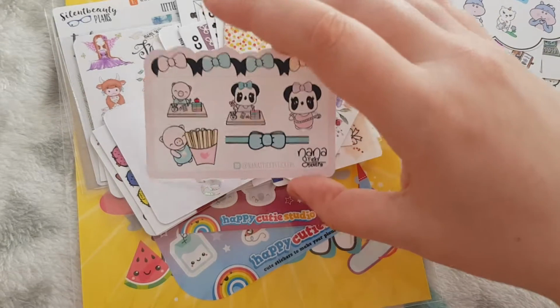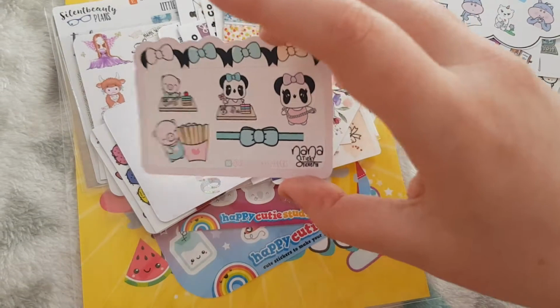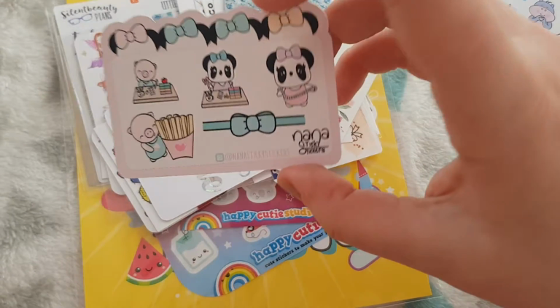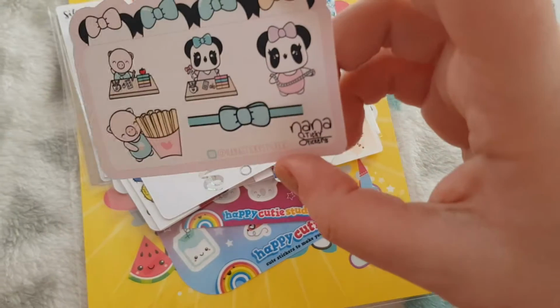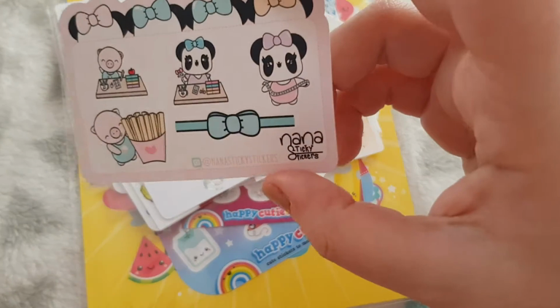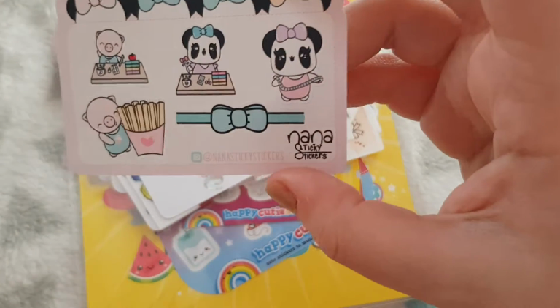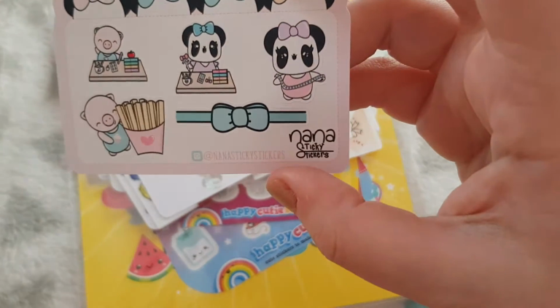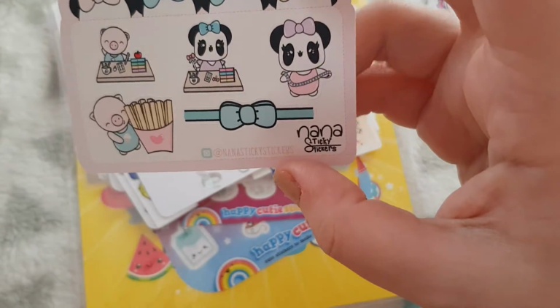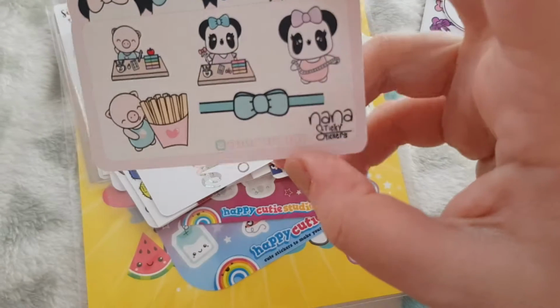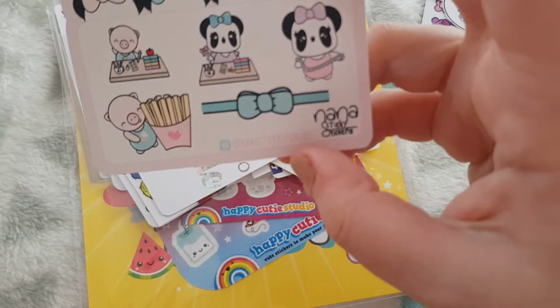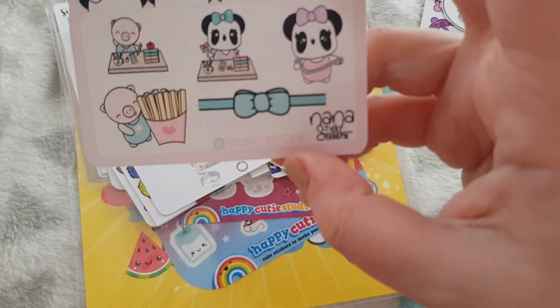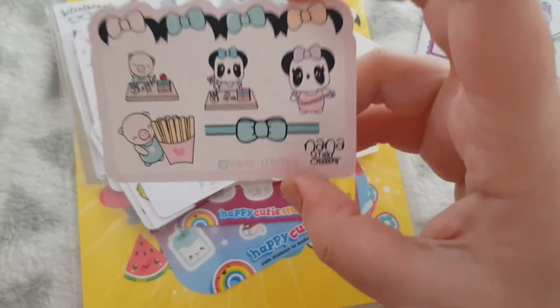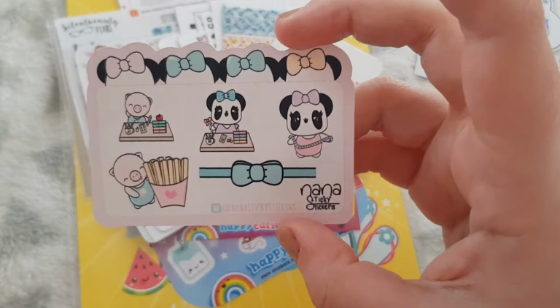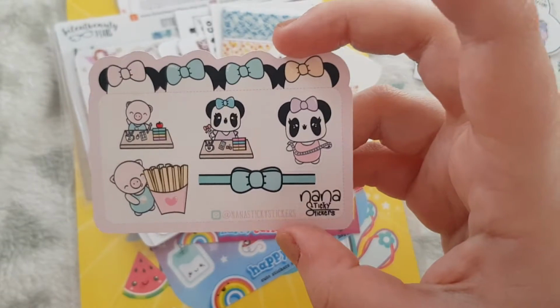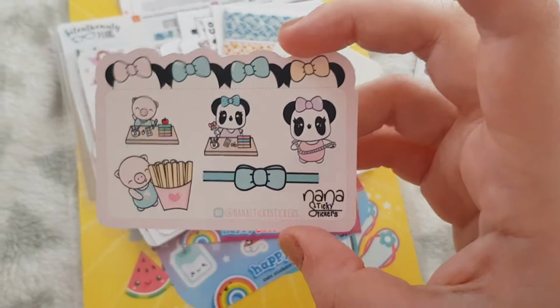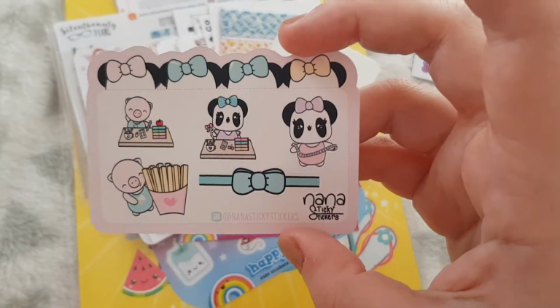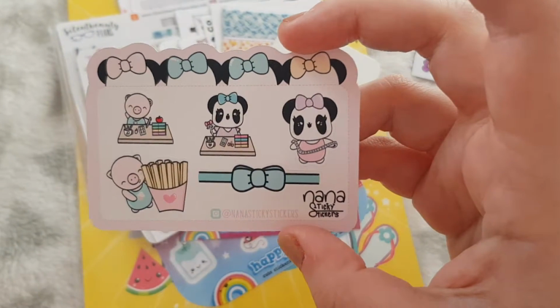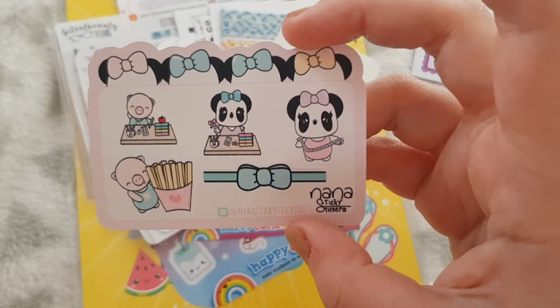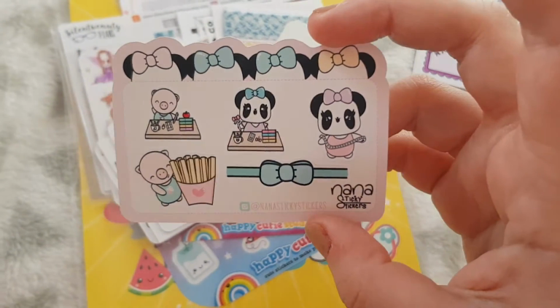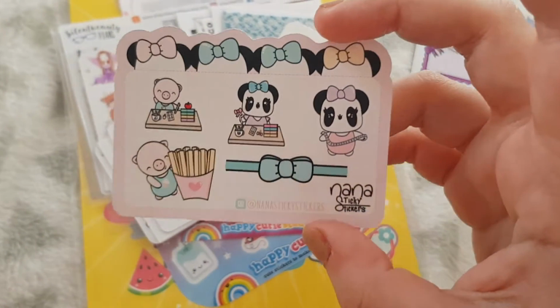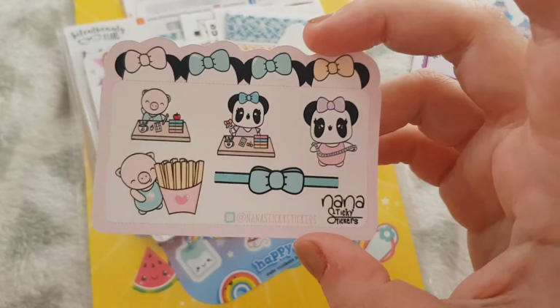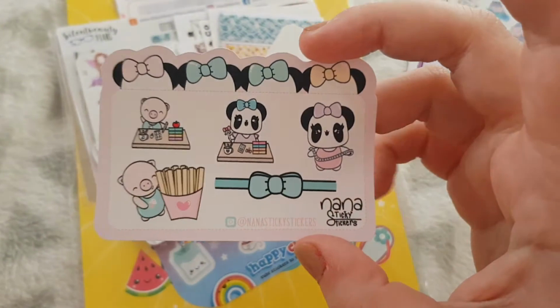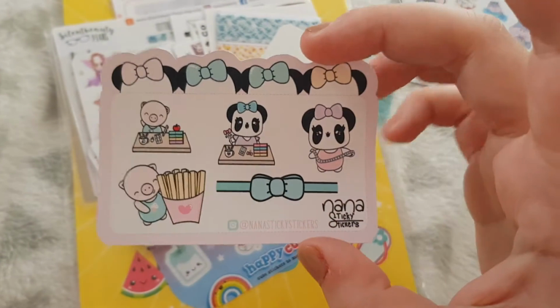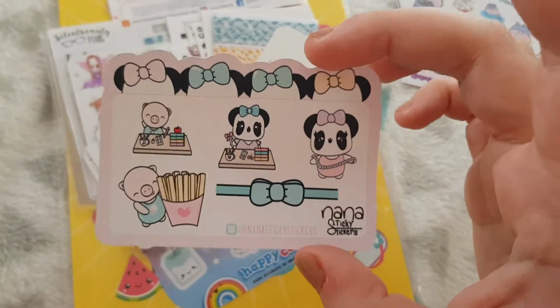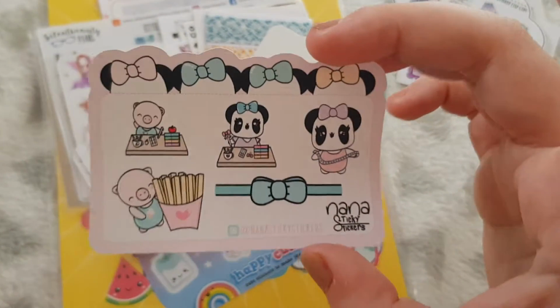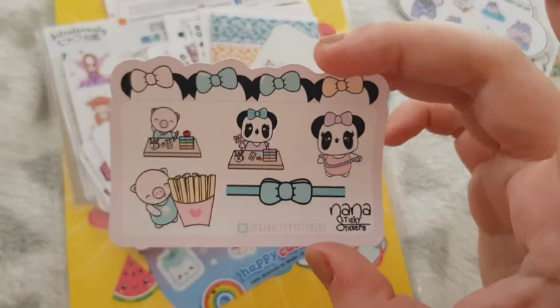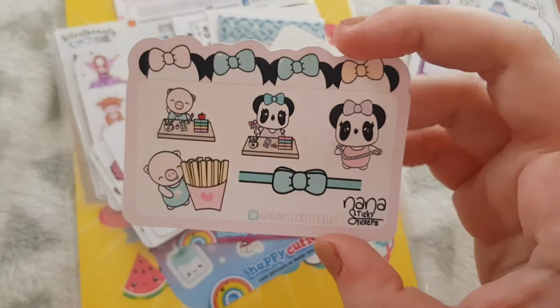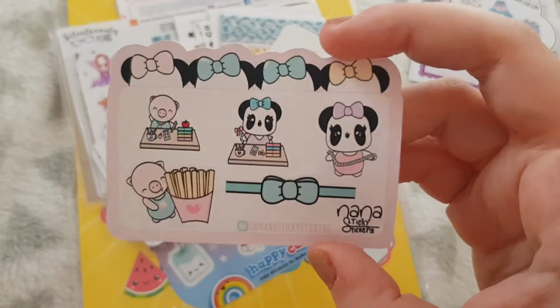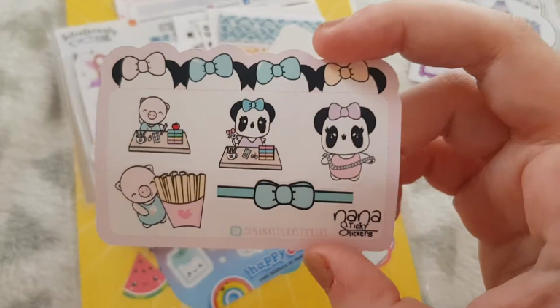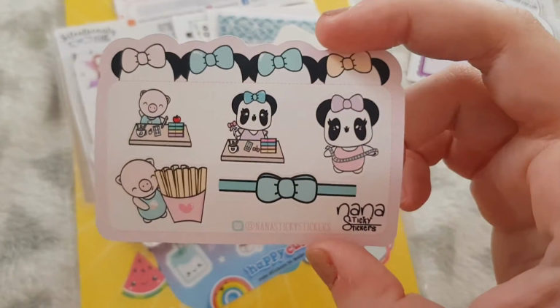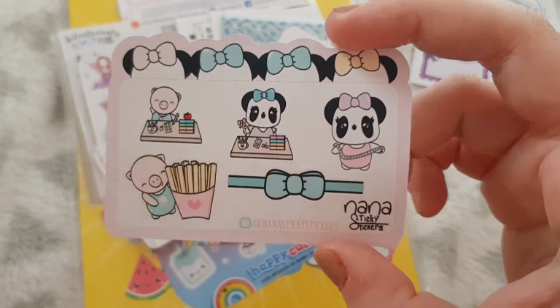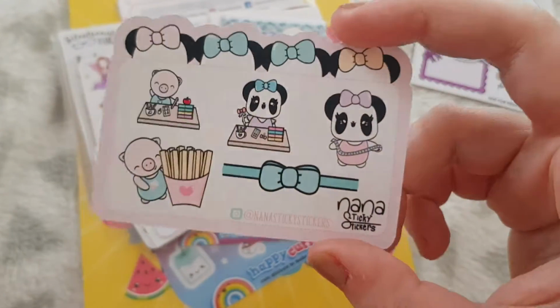Nana Sticky Stickers — another shop that I'm going to go check out after this because I've never heard of them, but how adorable are these stickers.